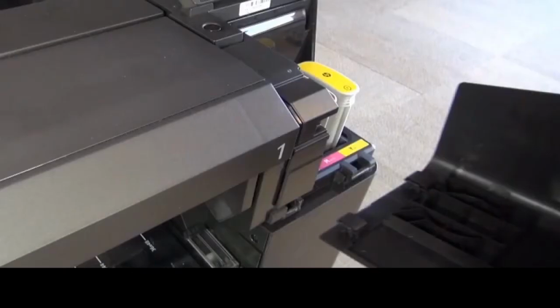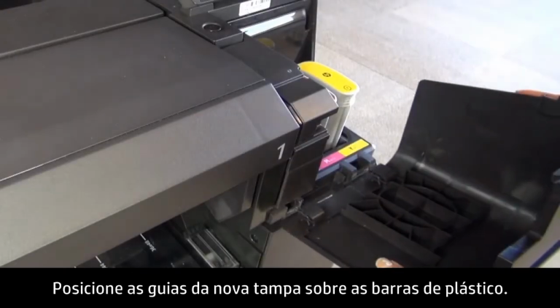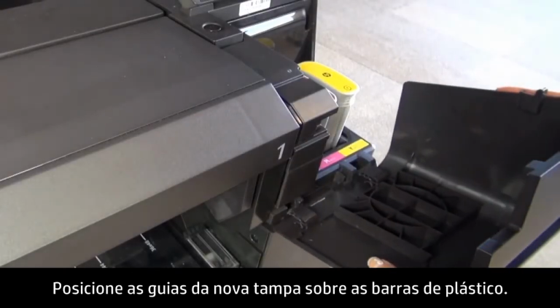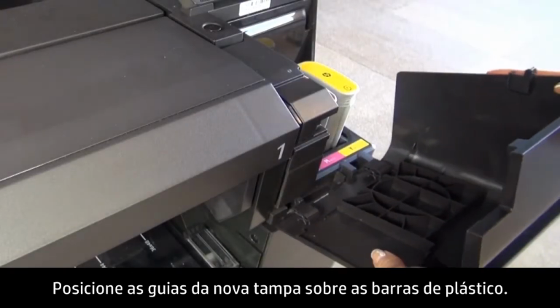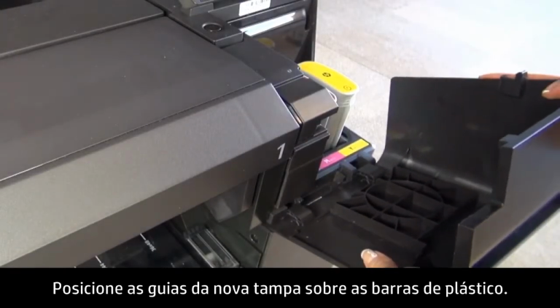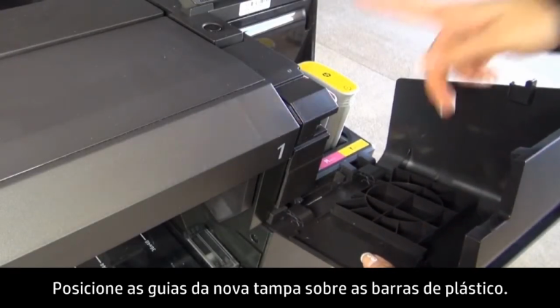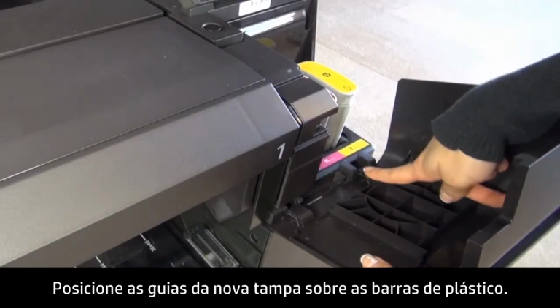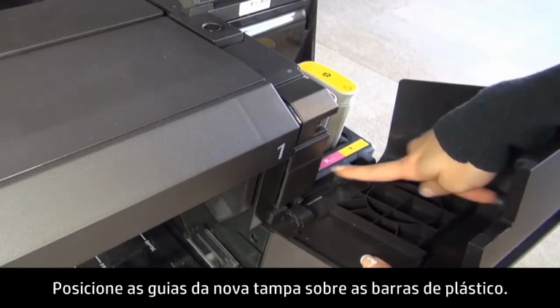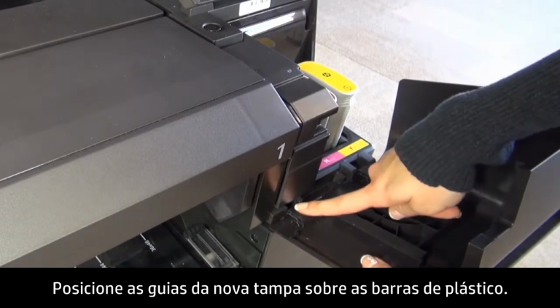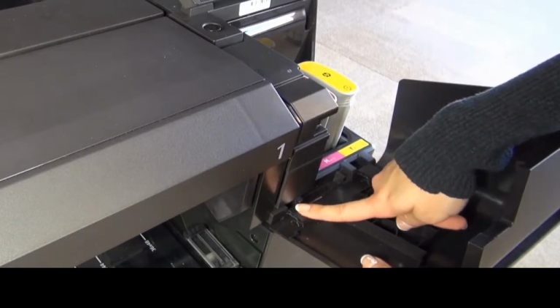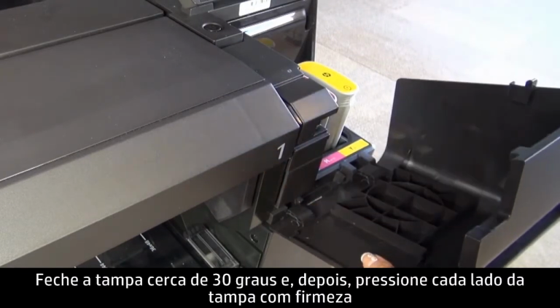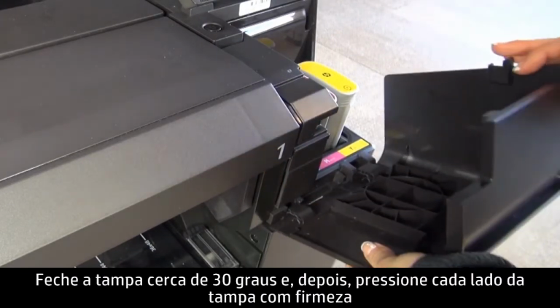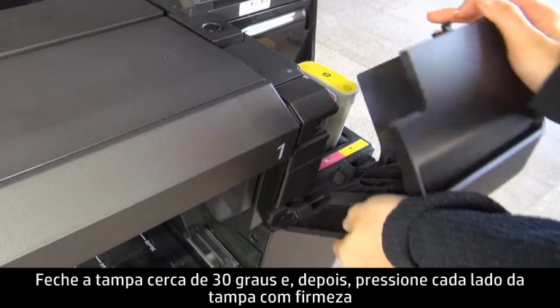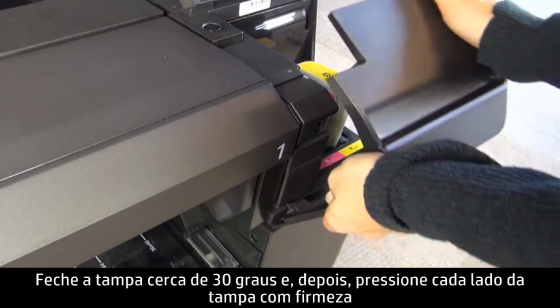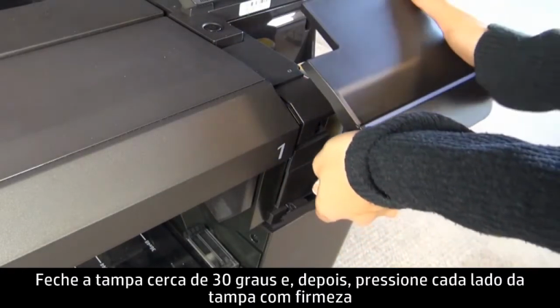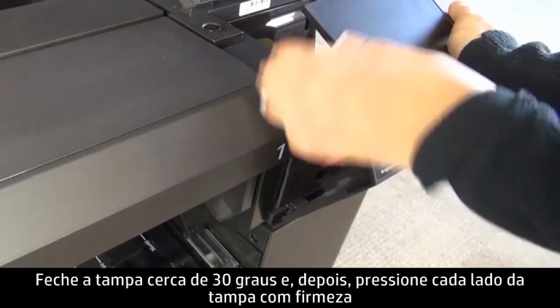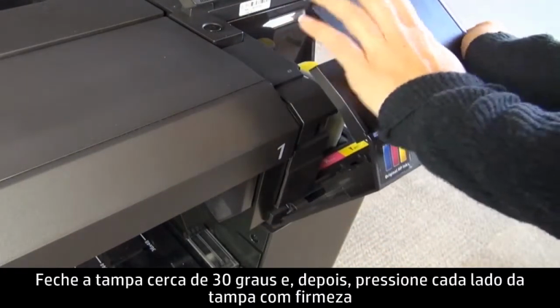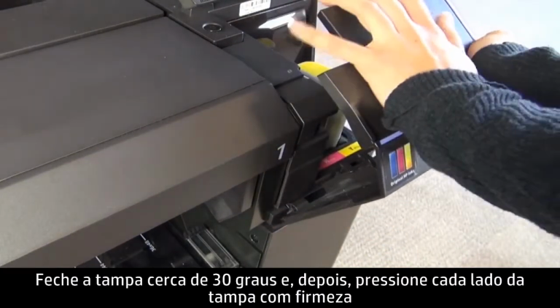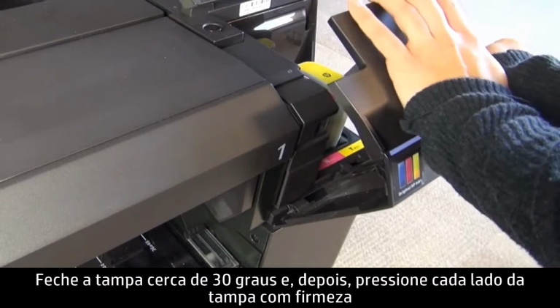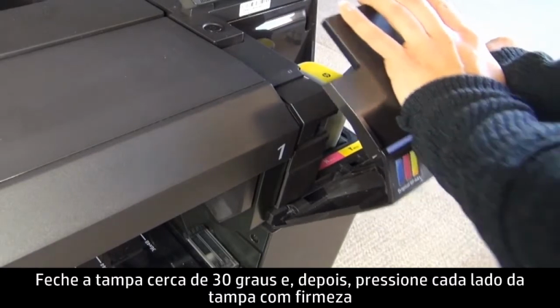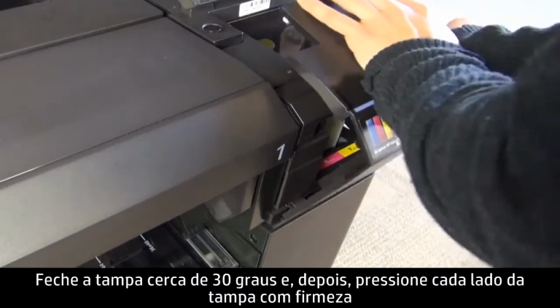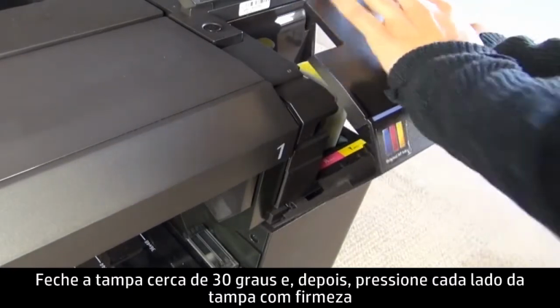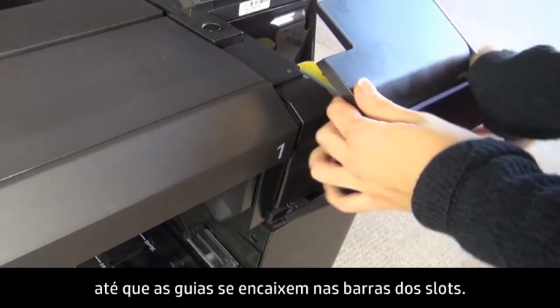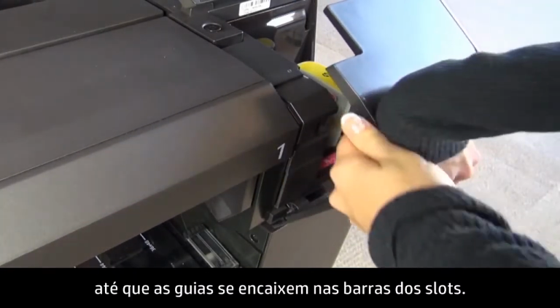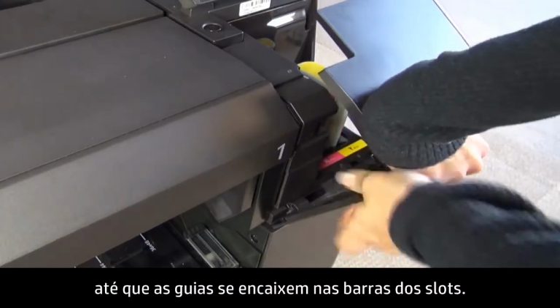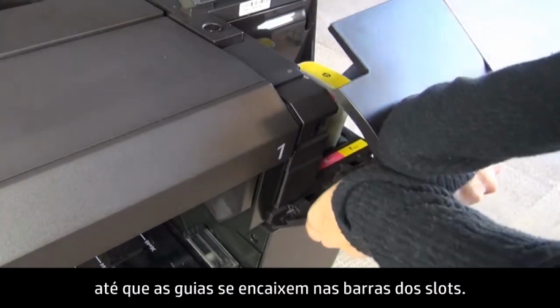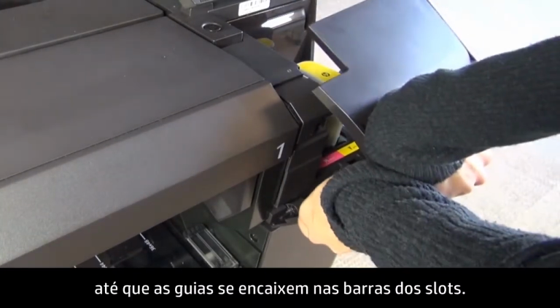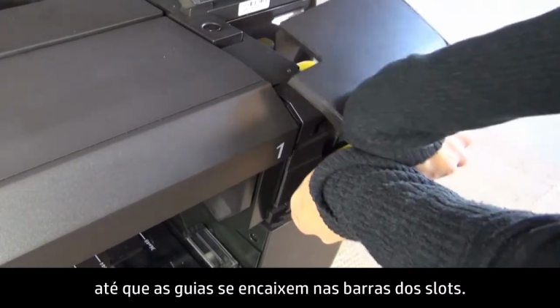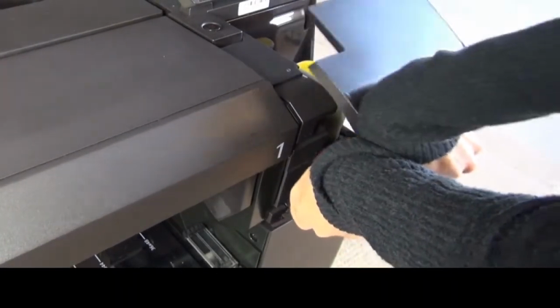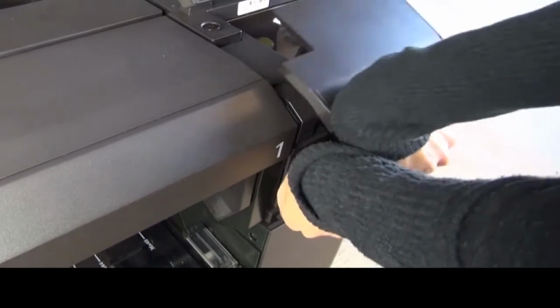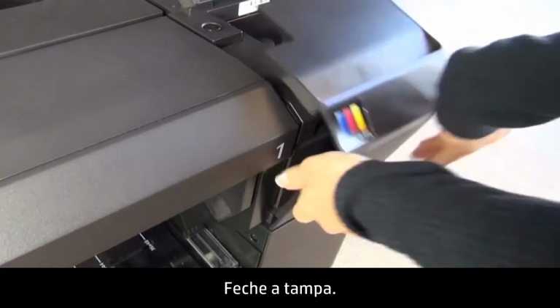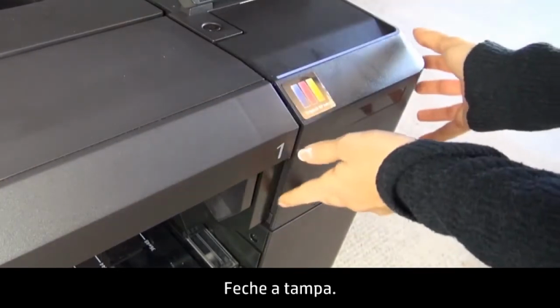Place the tabs of the new cover over the plastic bars. Close the cover about 30 degrees and then firmly push down on either side of the cover until the tabs click onto the bars in the slots. Close the cover.